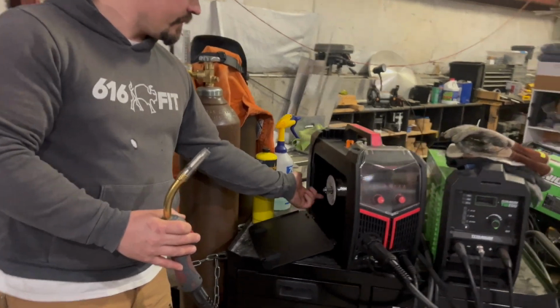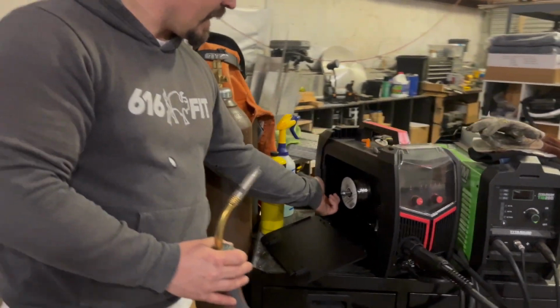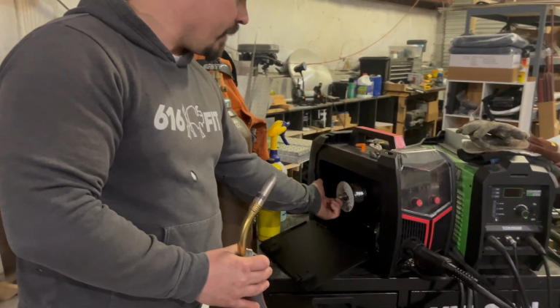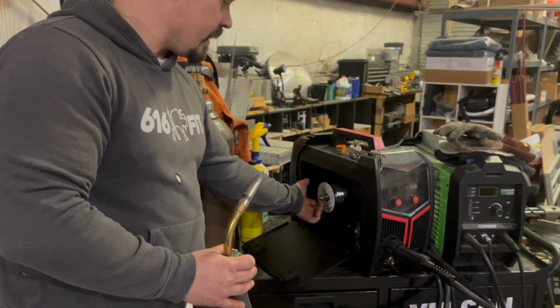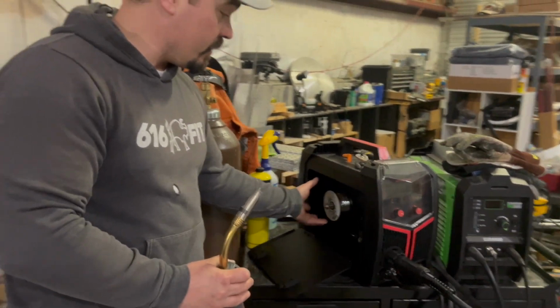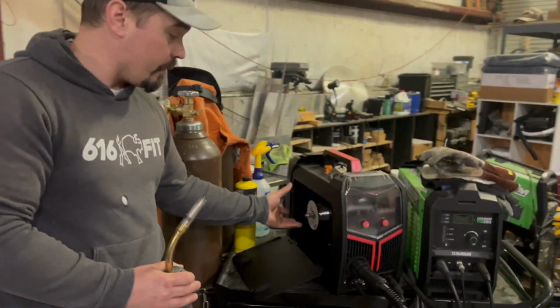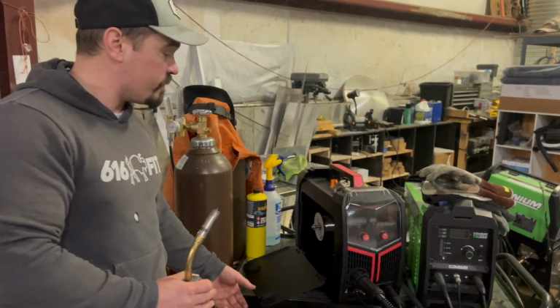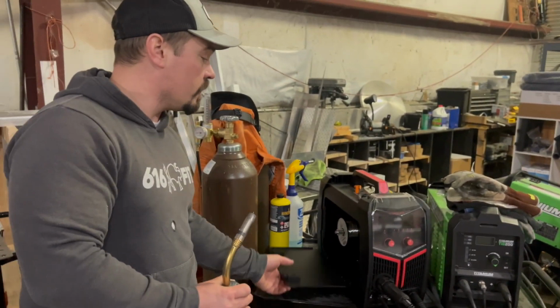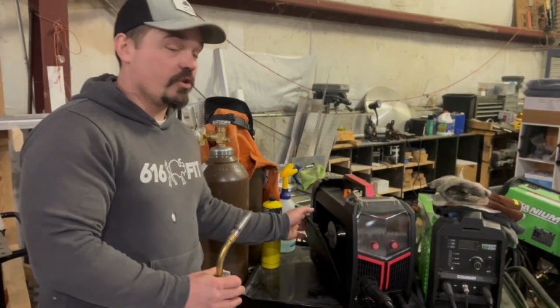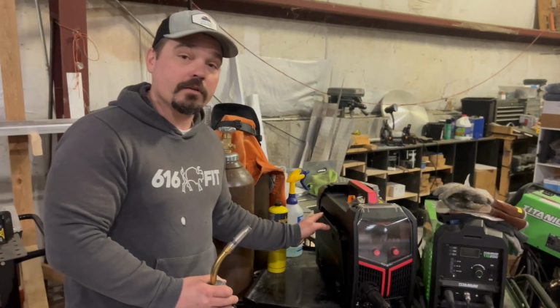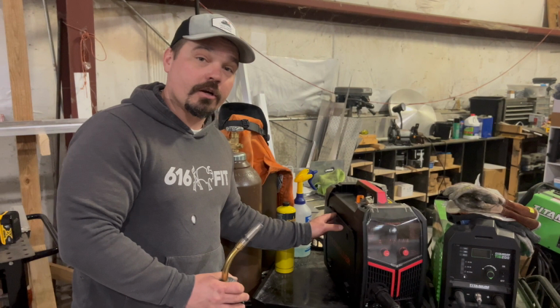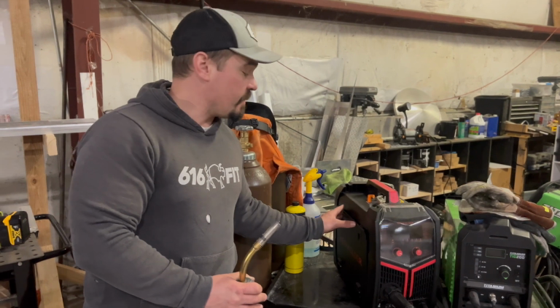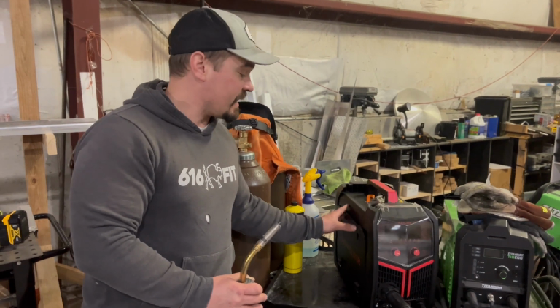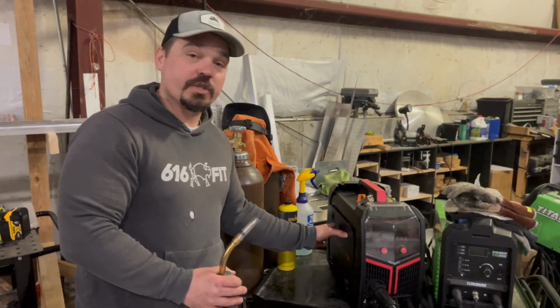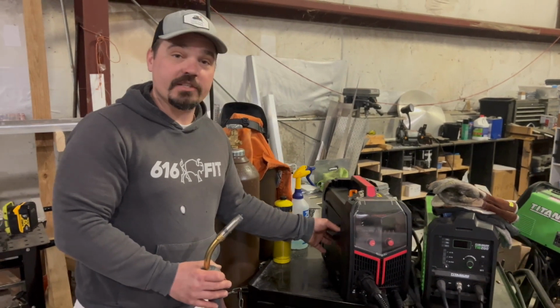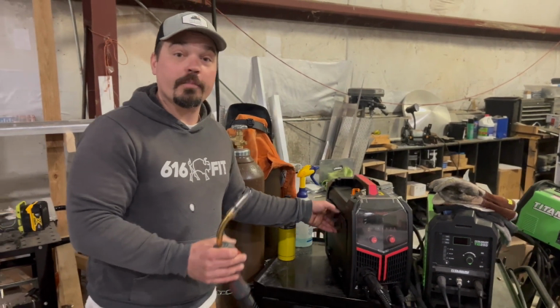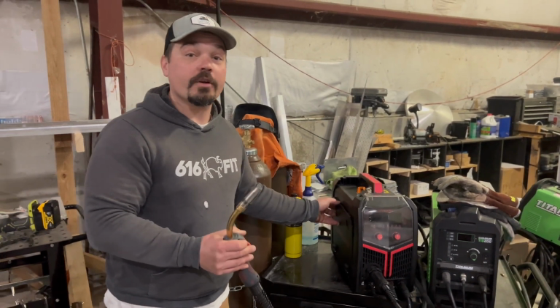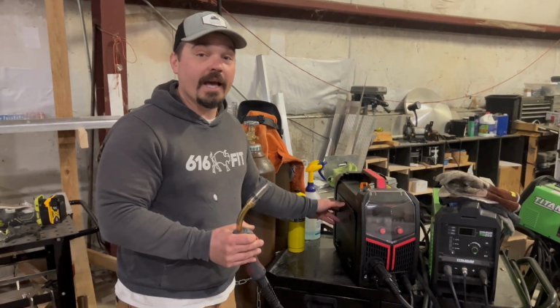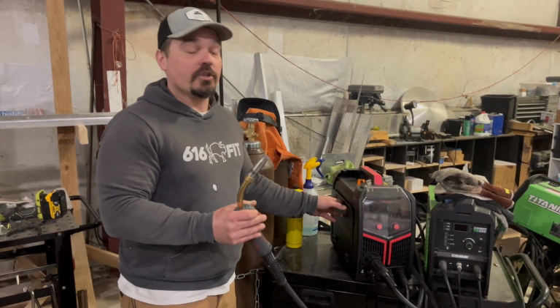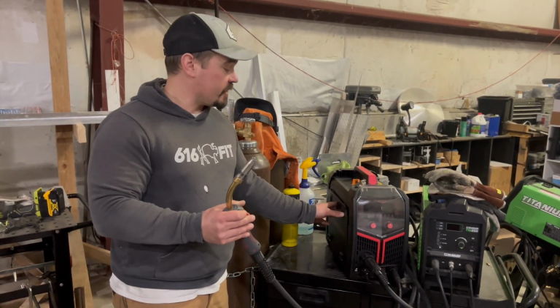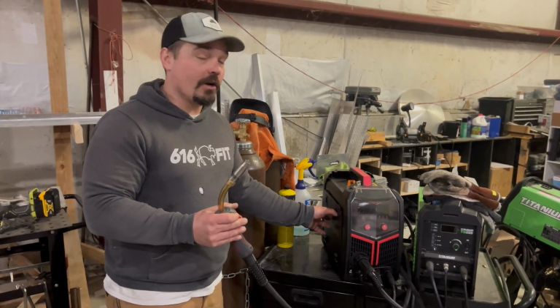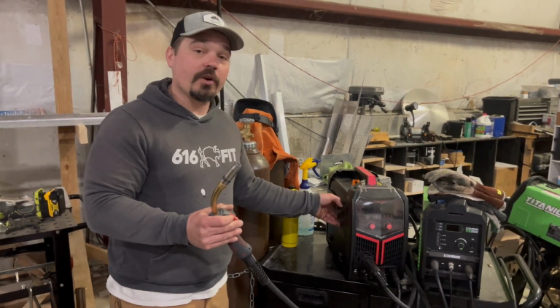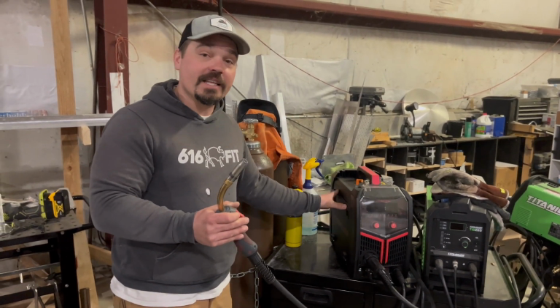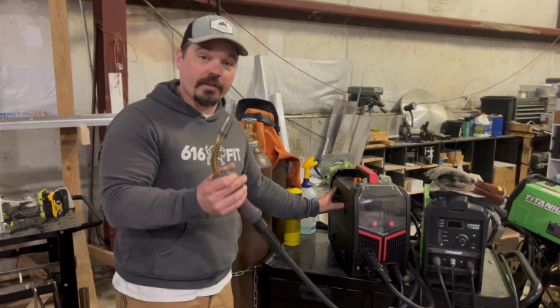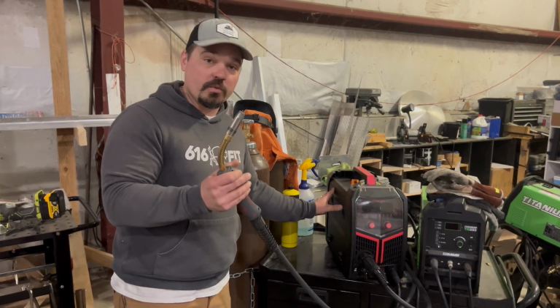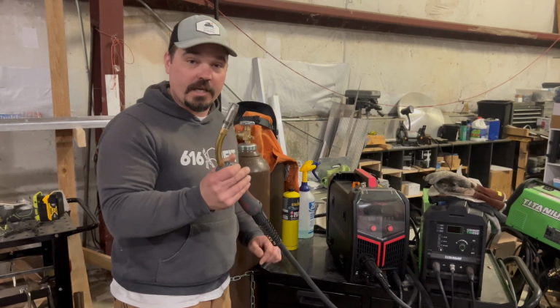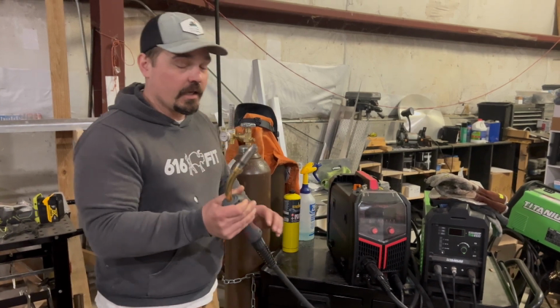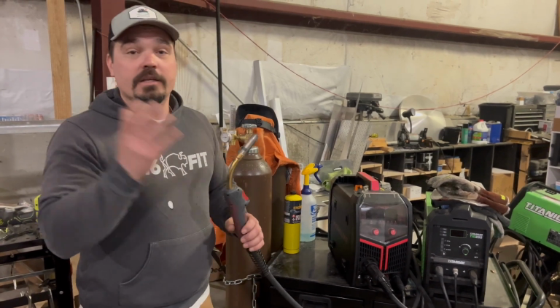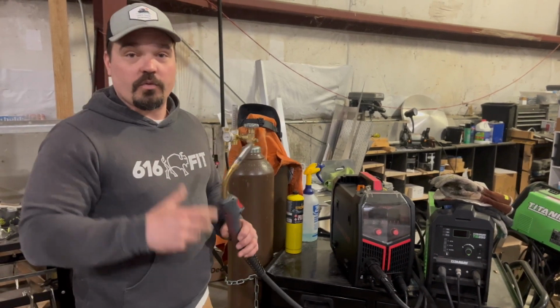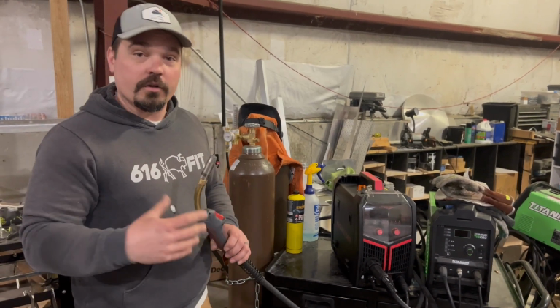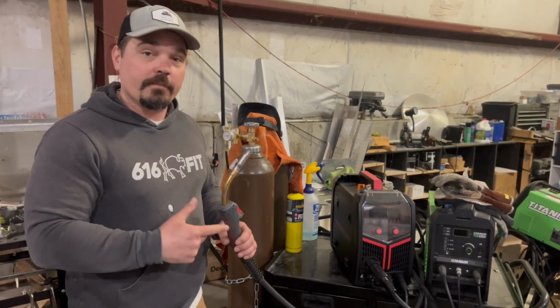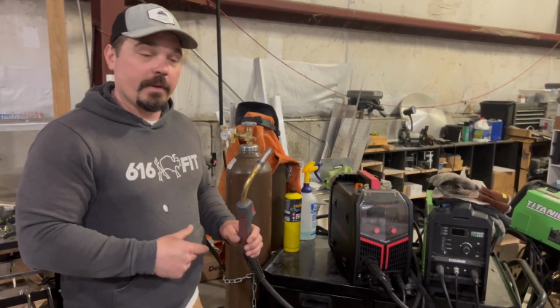I've just got the one-pounder in here, but it'll run a bigger spool so you can weld longer and spend less time switching things over. But in order to do that, you have to change out for the graphene liner that comes with the gun so you can run your aluminum filler metal.